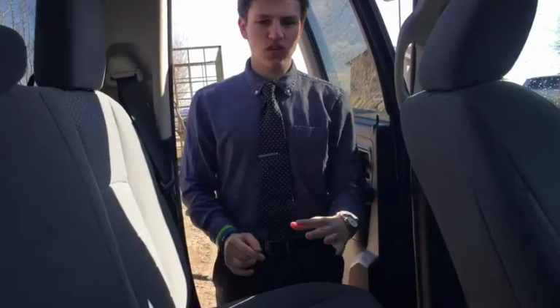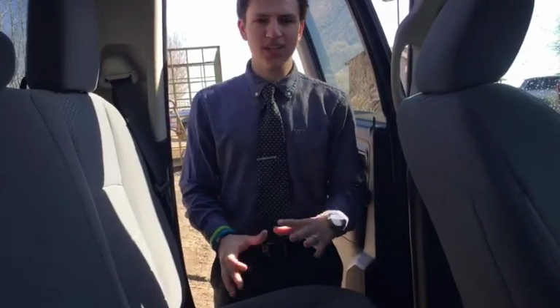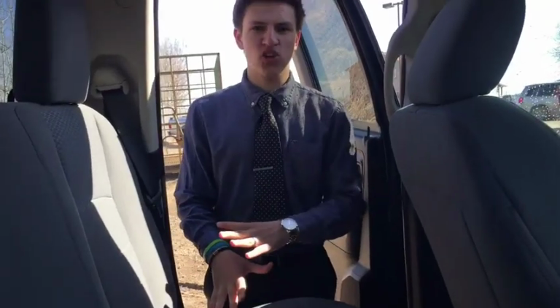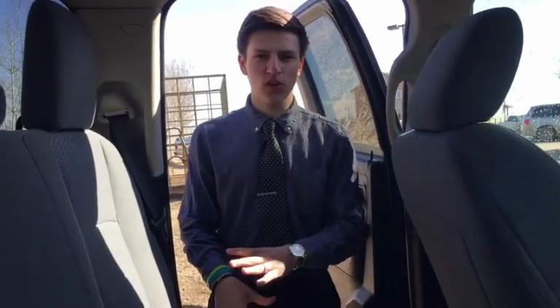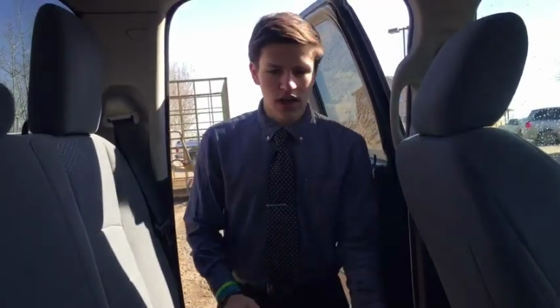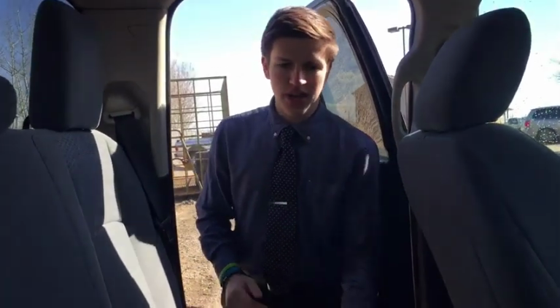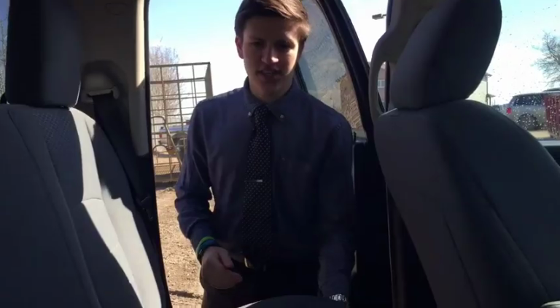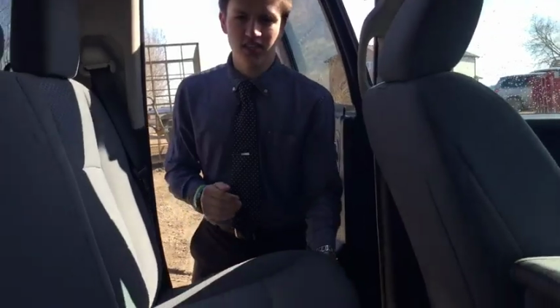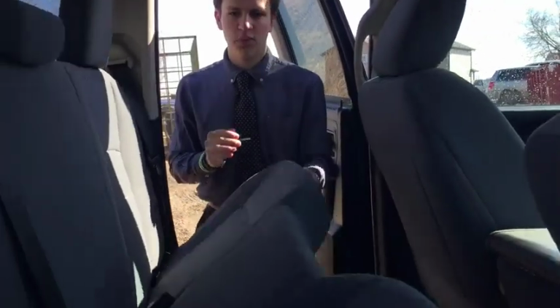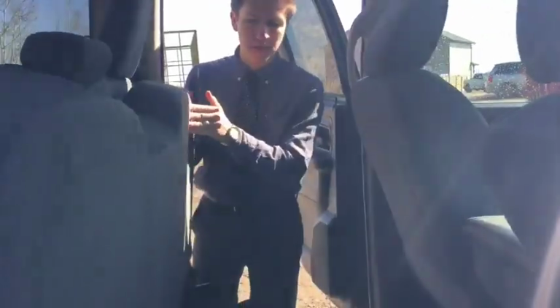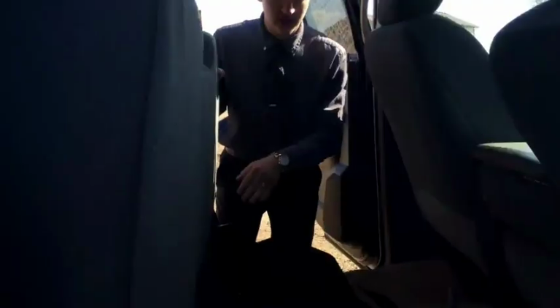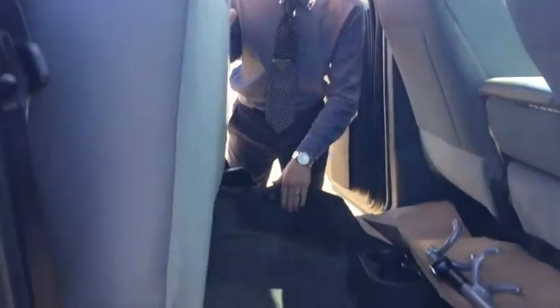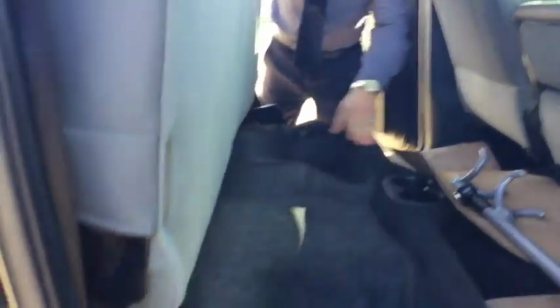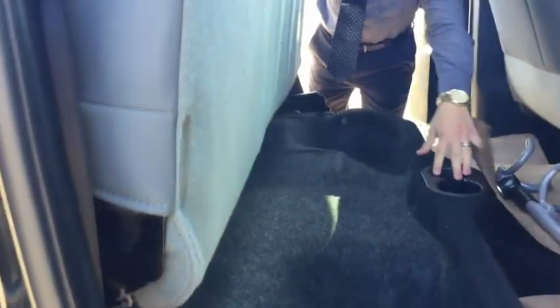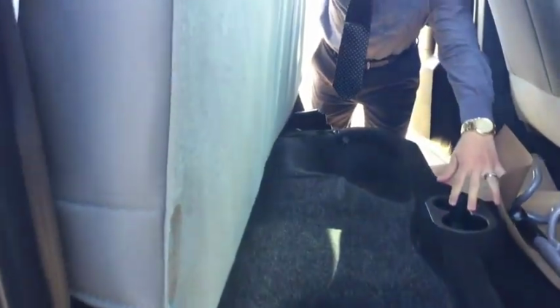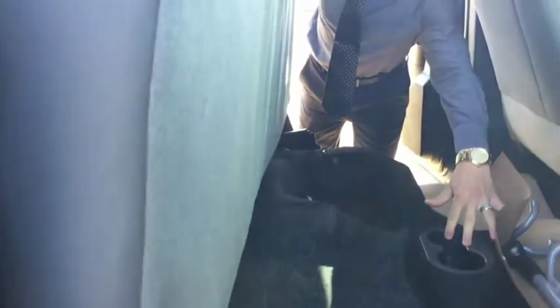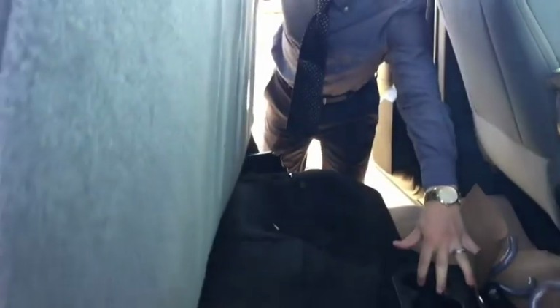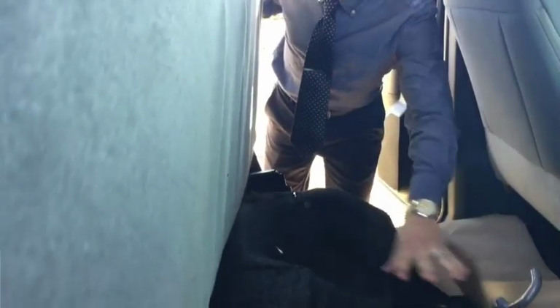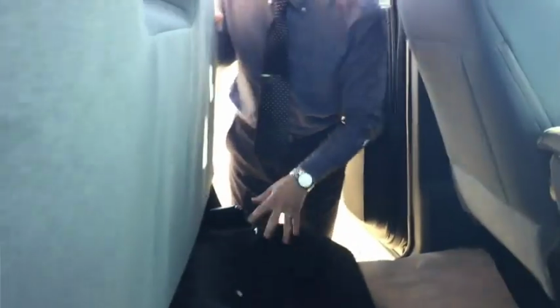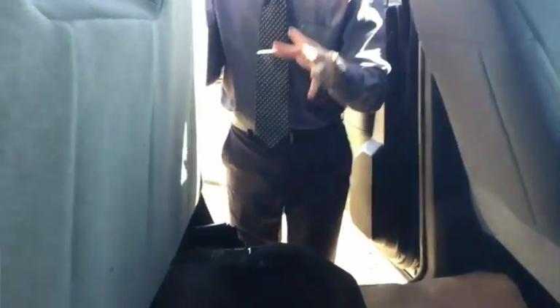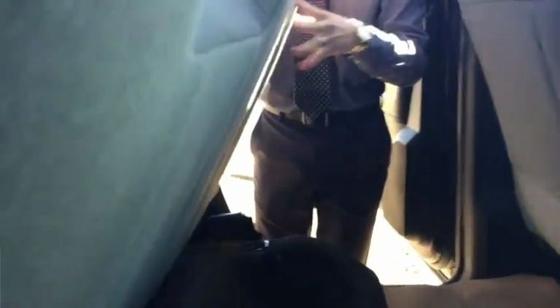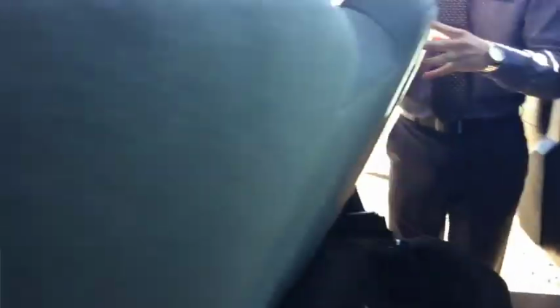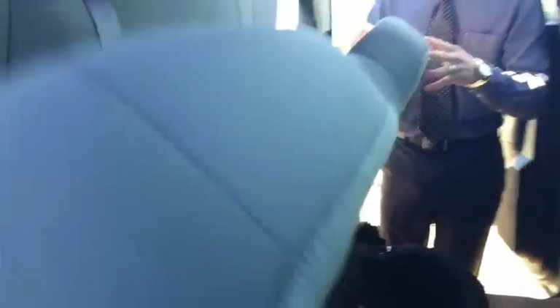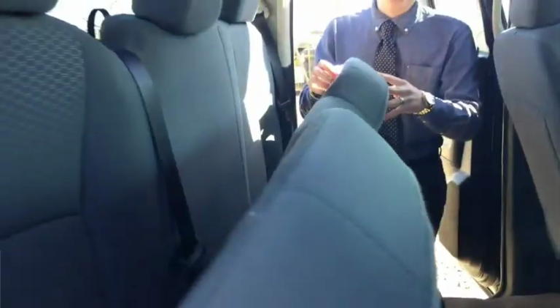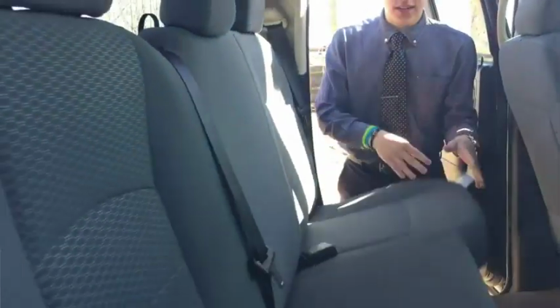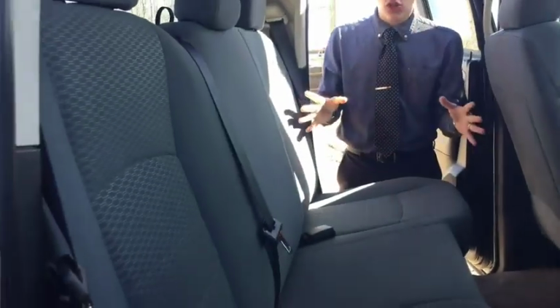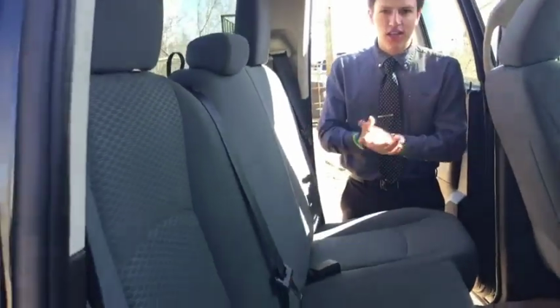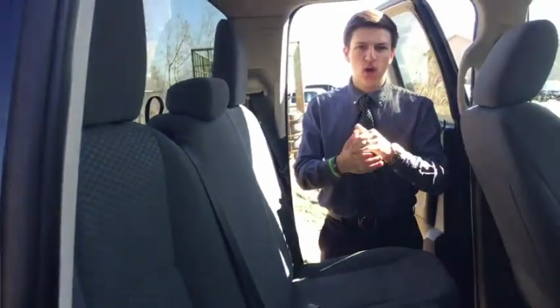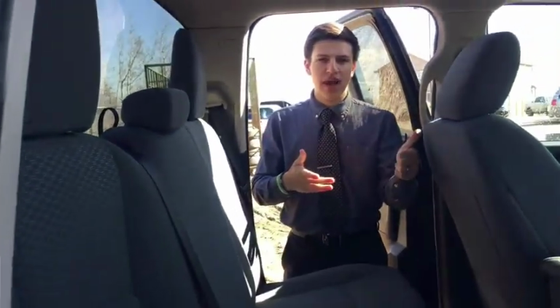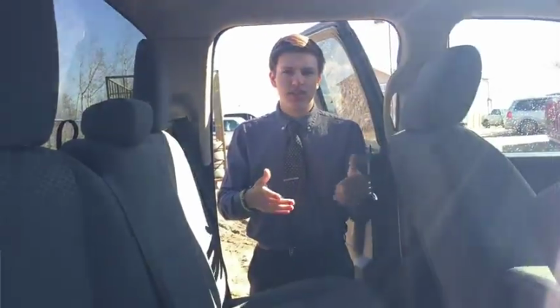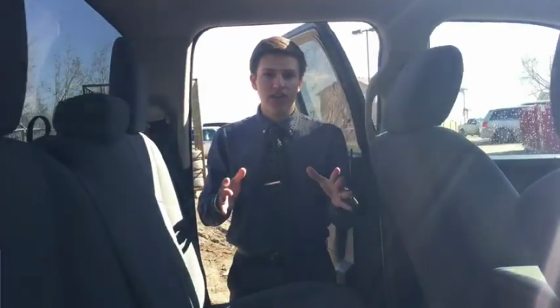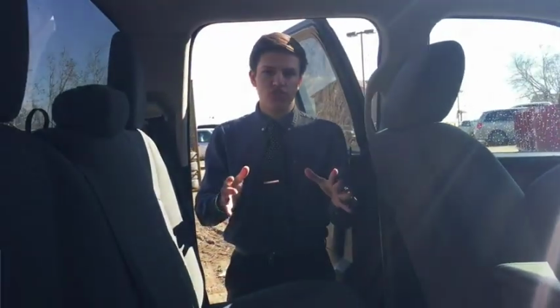So the back seat here — as you can see this seat does flip up if you need some extra storage room. You've got cup holders back here for your friends and family members. Overall a pretty nice back seat, very loaded, nice truck. Let's take a quick look back at the front and tell you how you can get this truck.